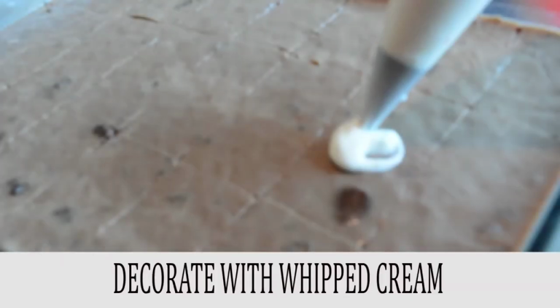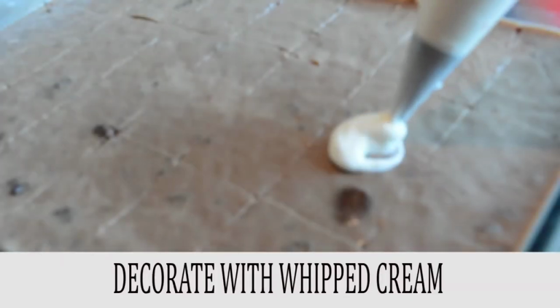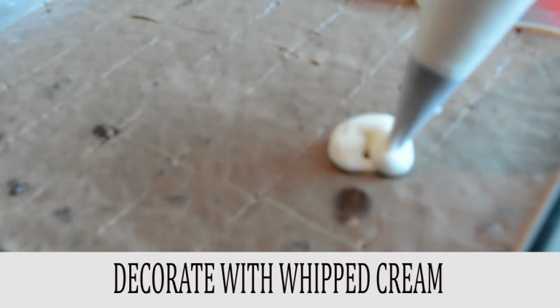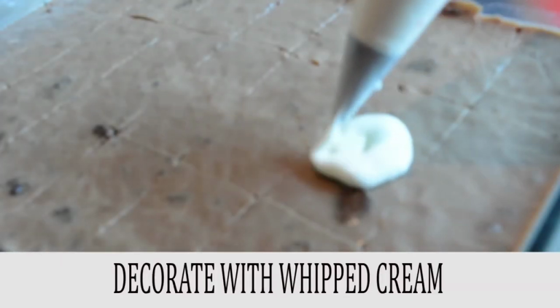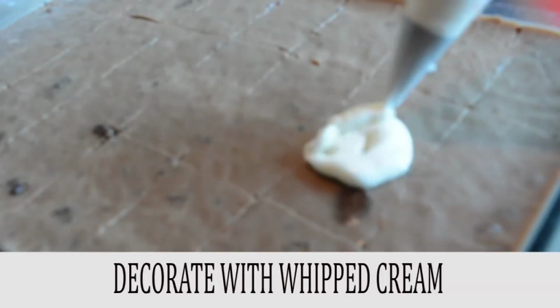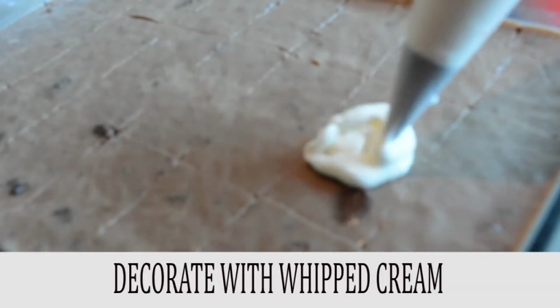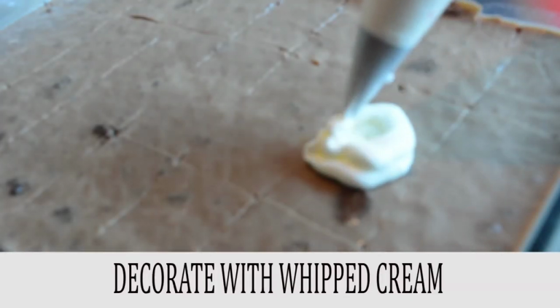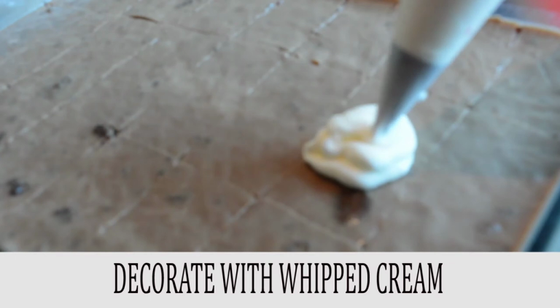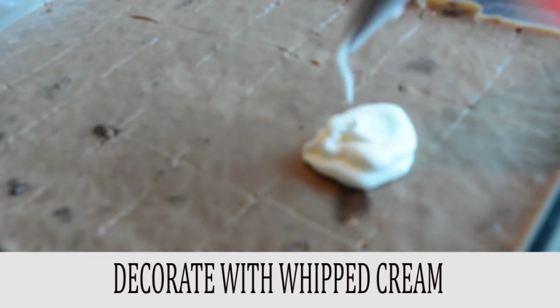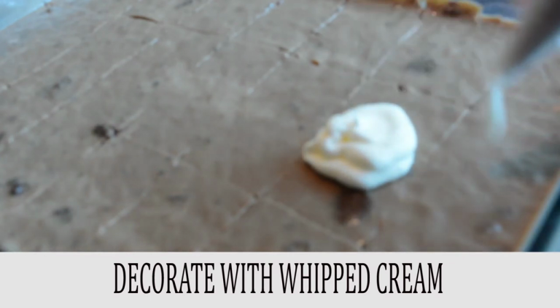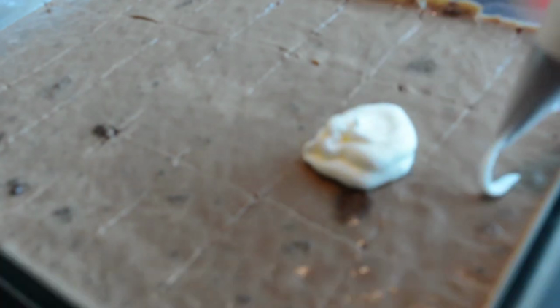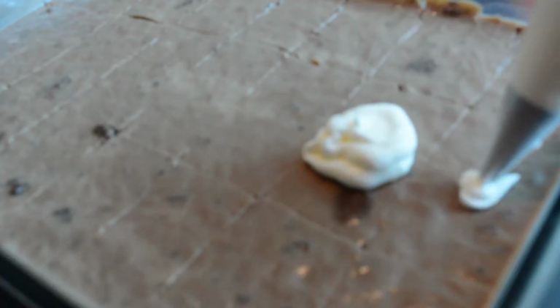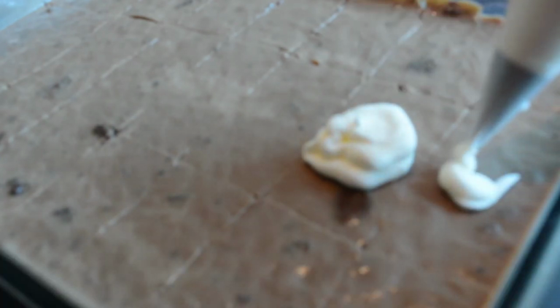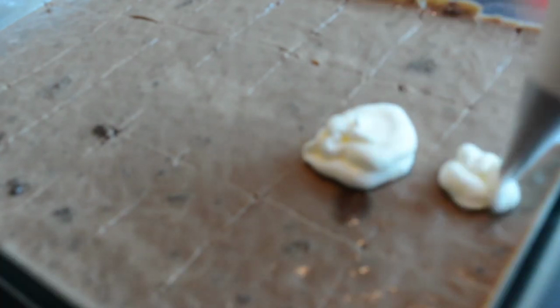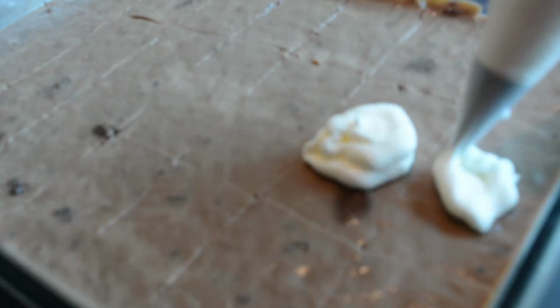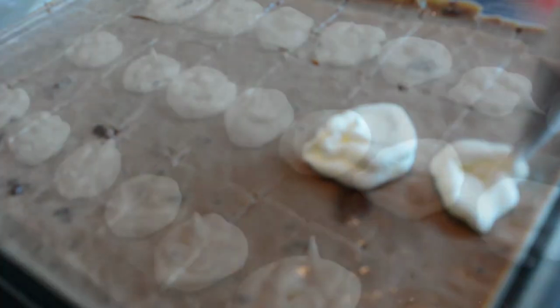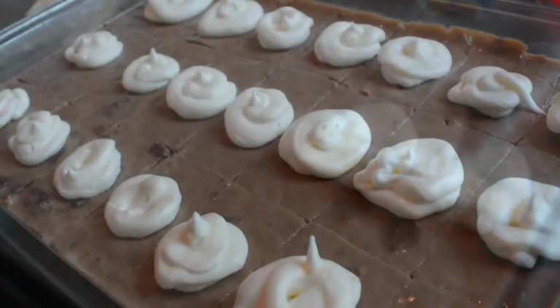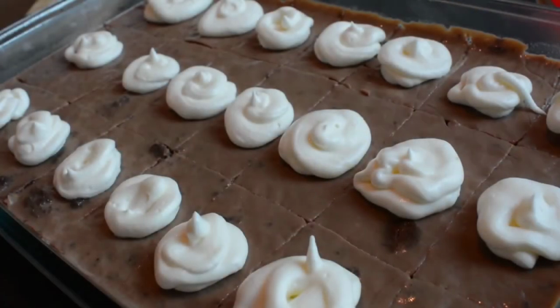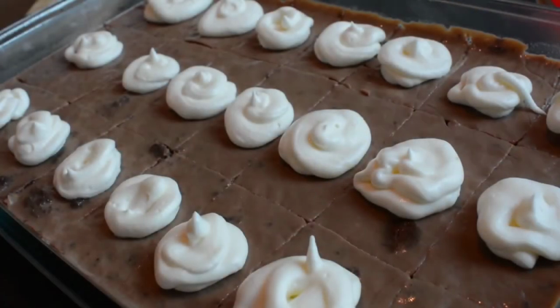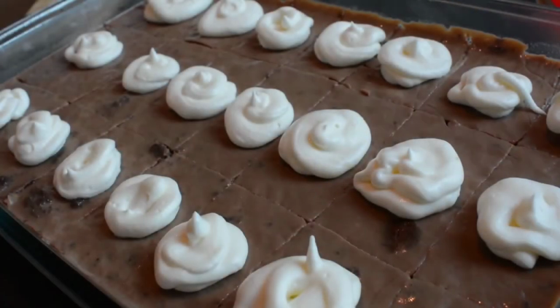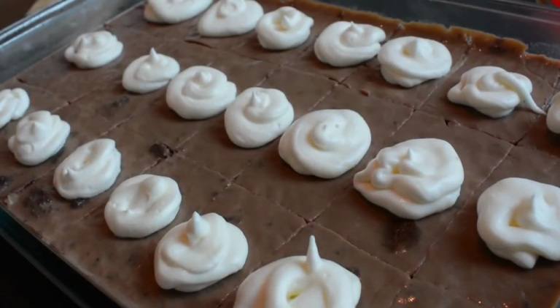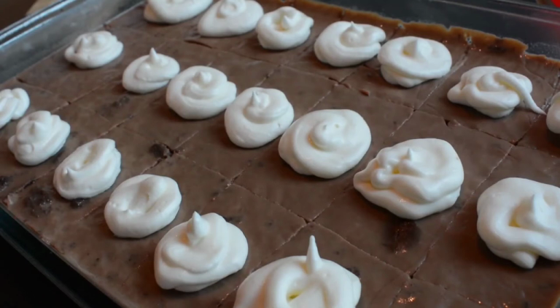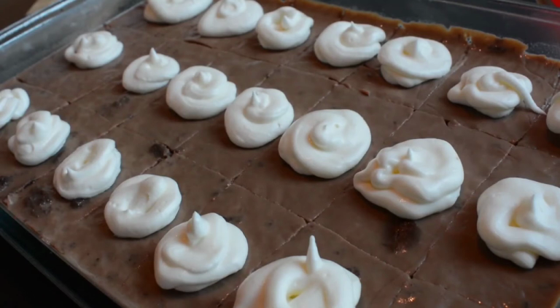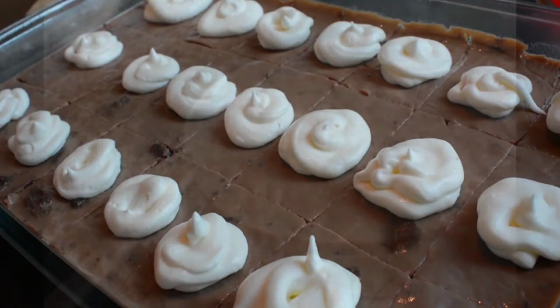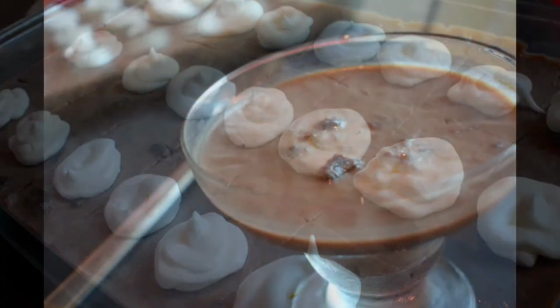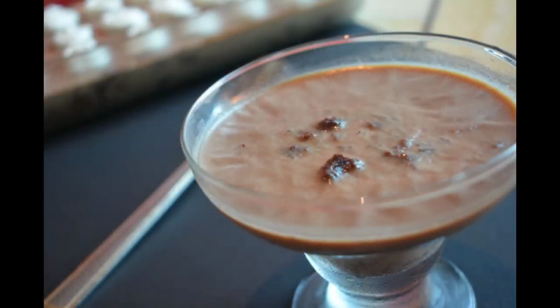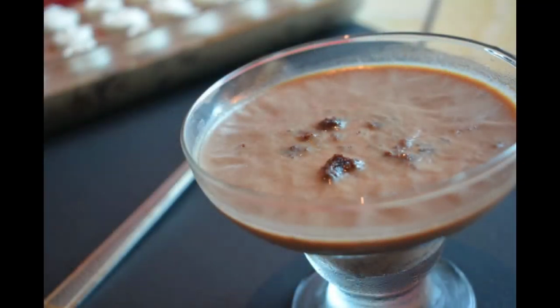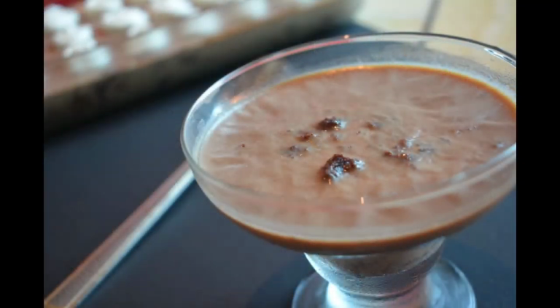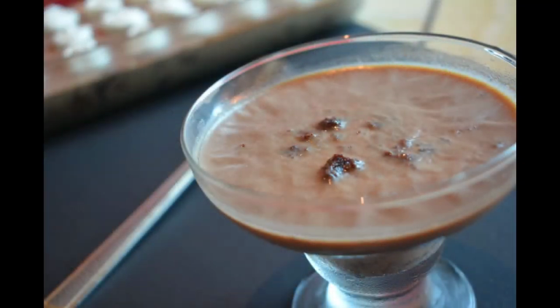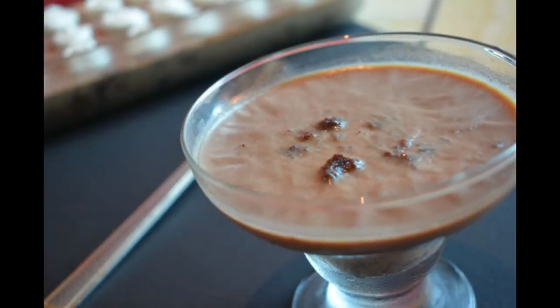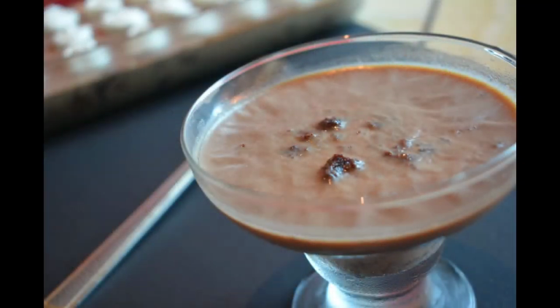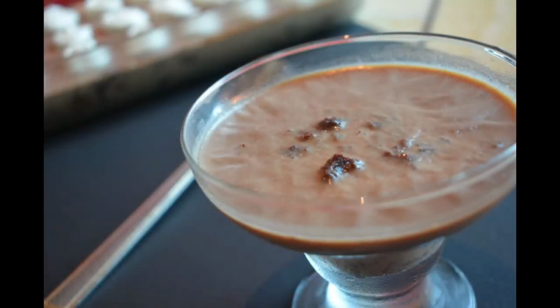Add a layer of whipping cream onto the pudding — it gives the flavor of vanilla ice cream. Also add grated chocolates for a visual treat. It's a quick dessert which can be done in under 20 minutes — do try it out for your family and friends!